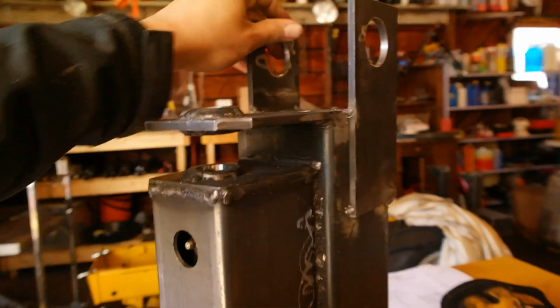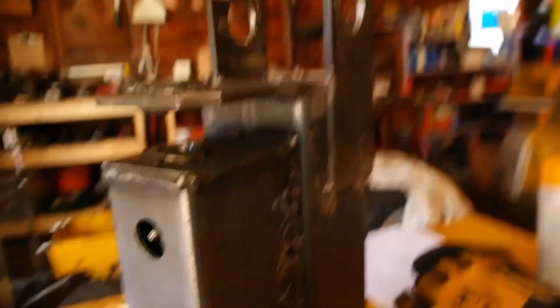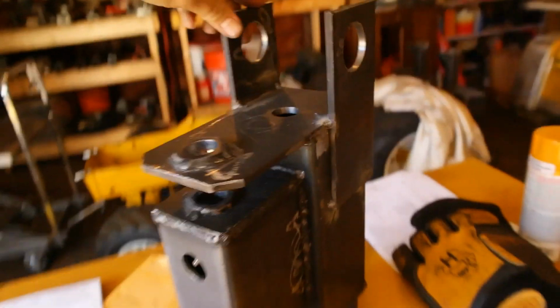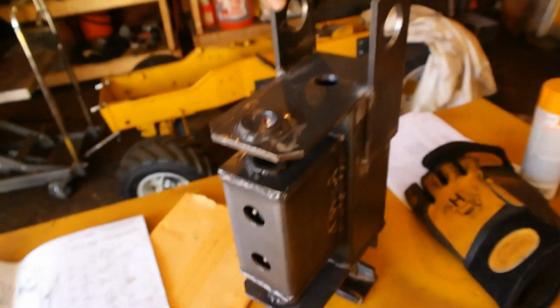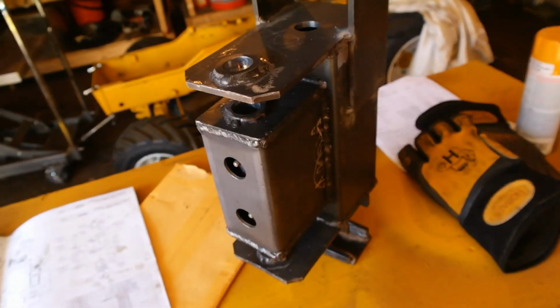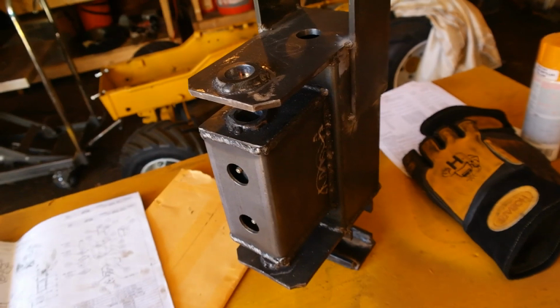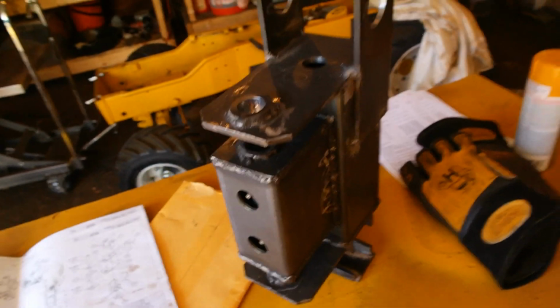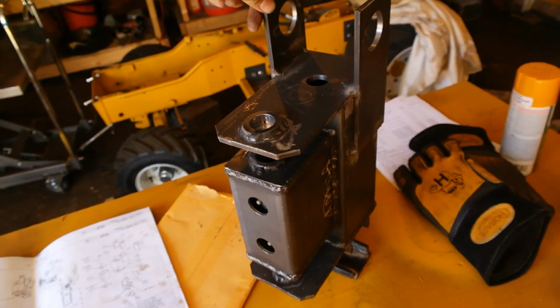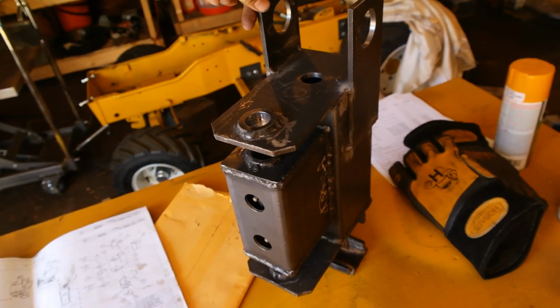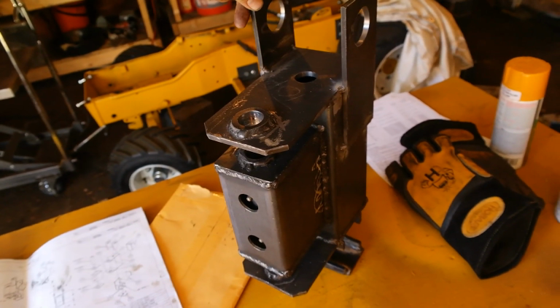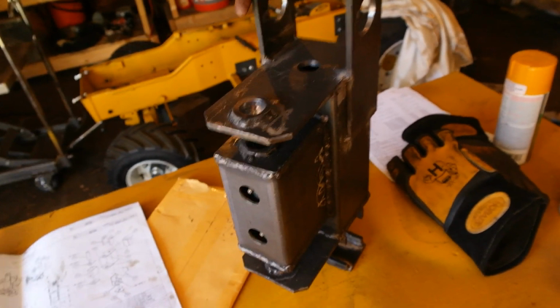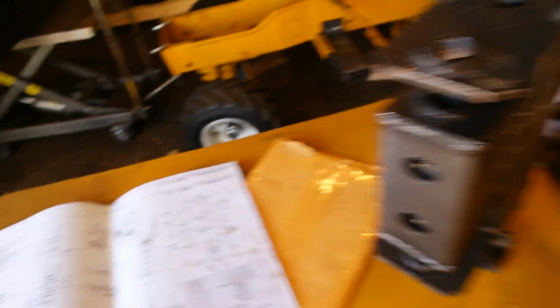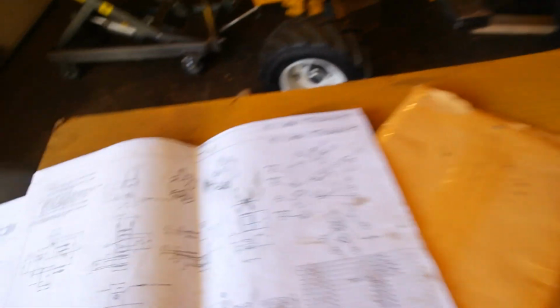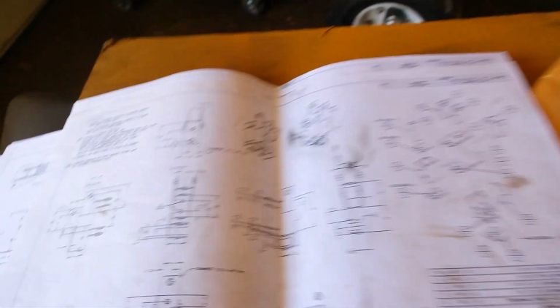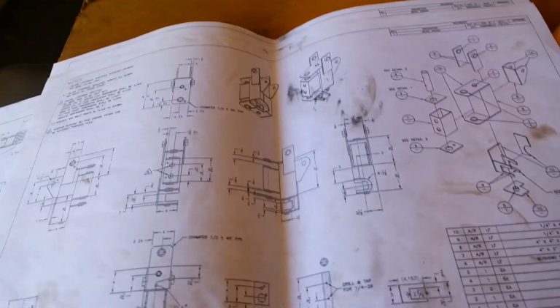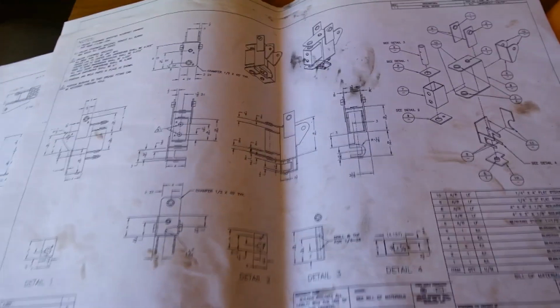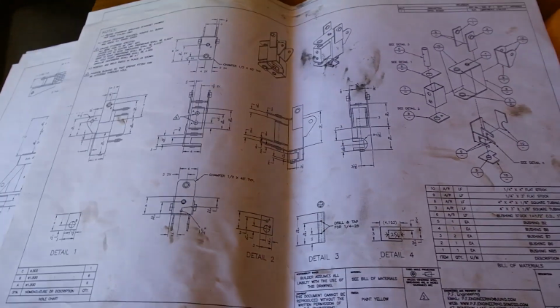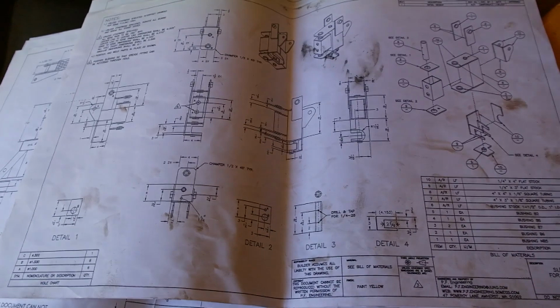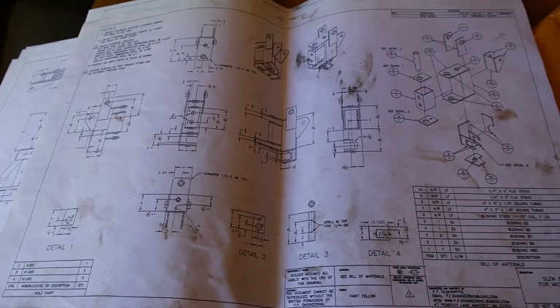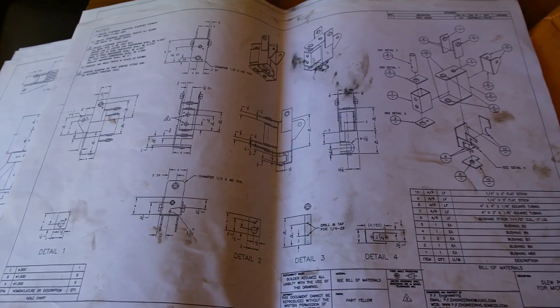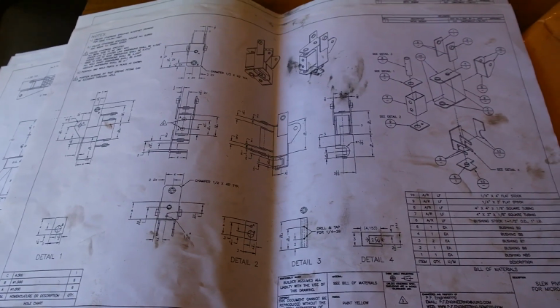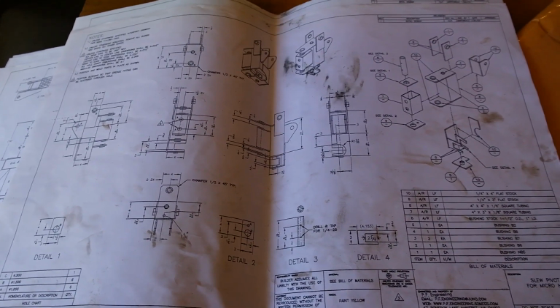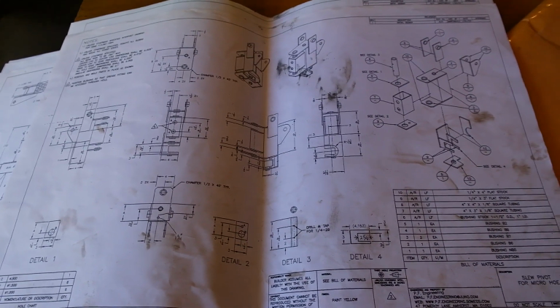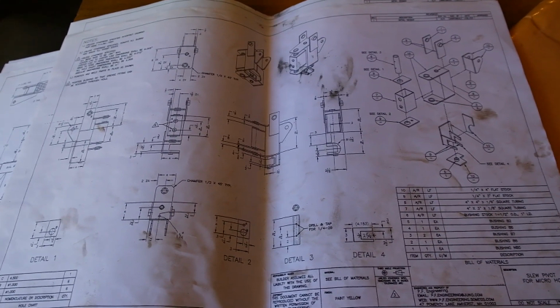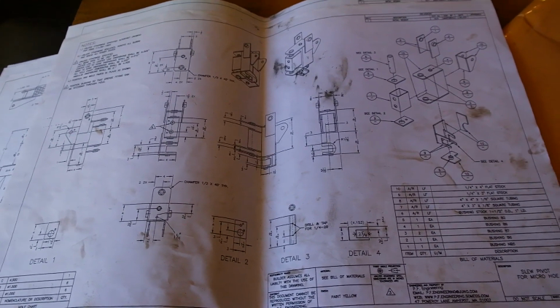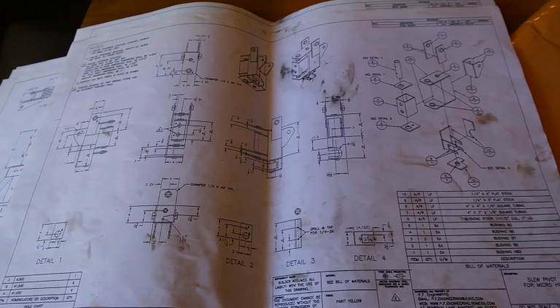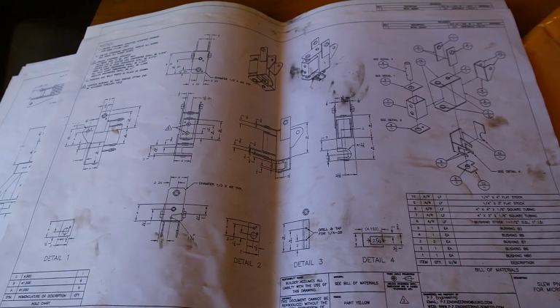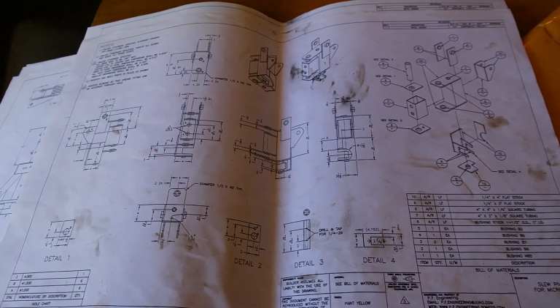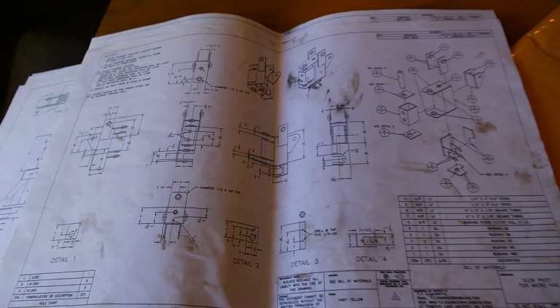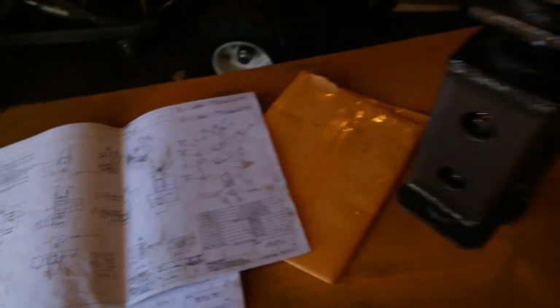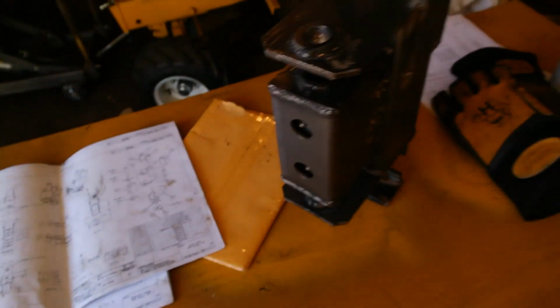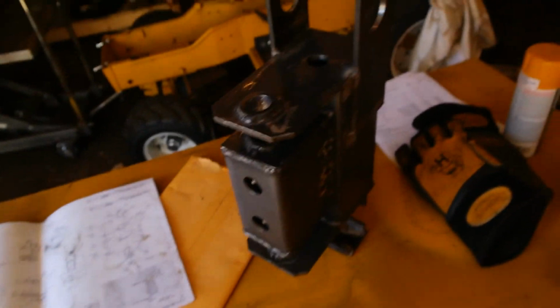This is what it looks like in real life, and this is what it looks like in blueprint form. So we transformed that pile of steel that you saw earlier into this.